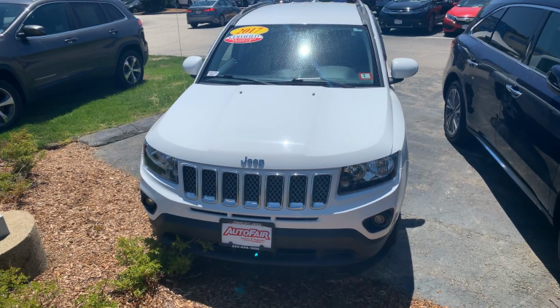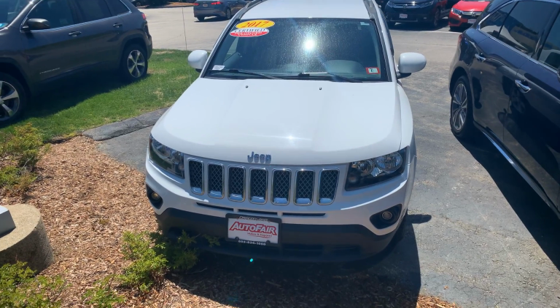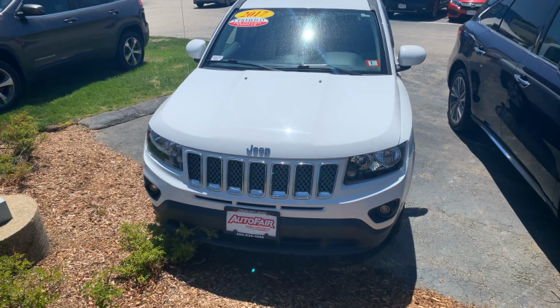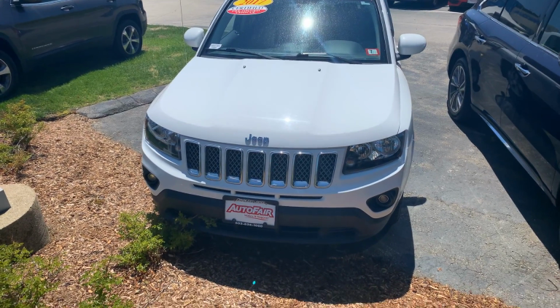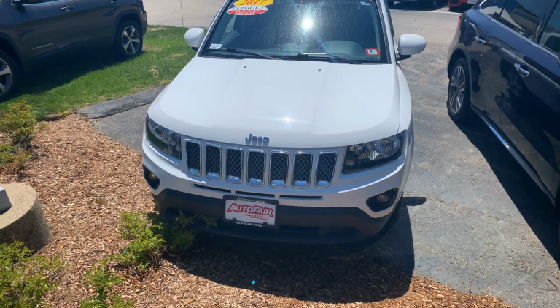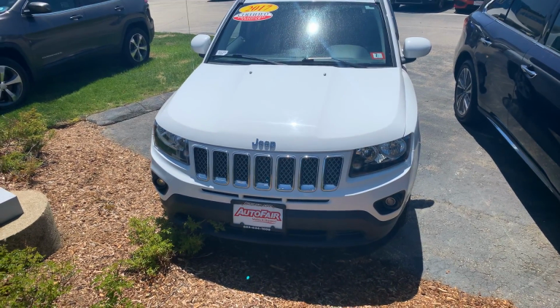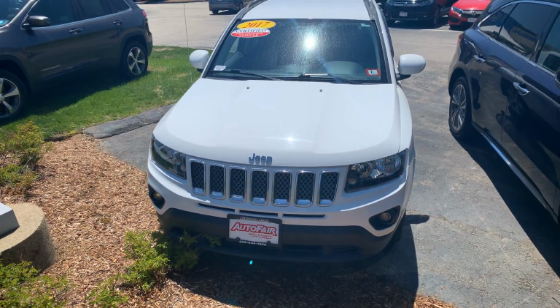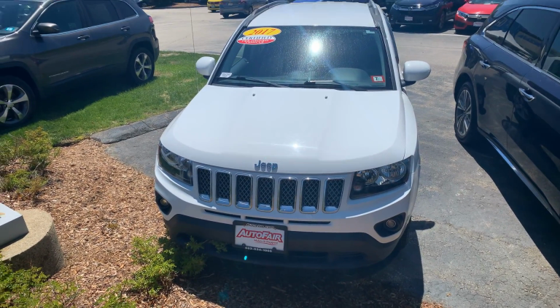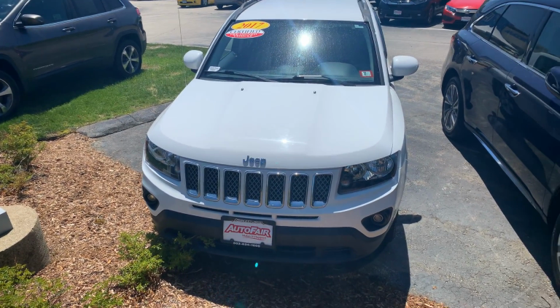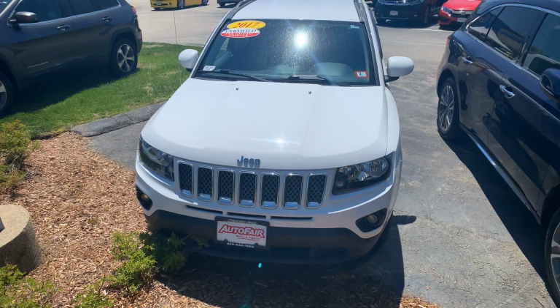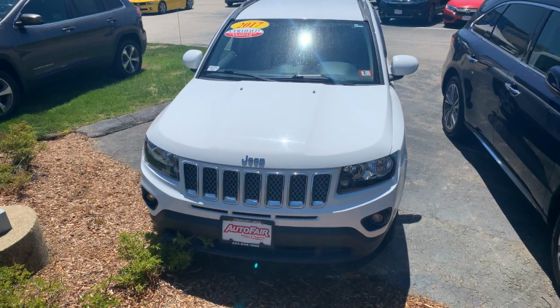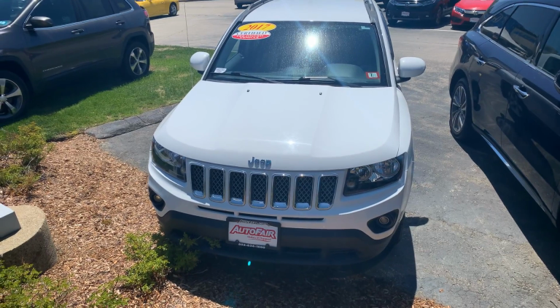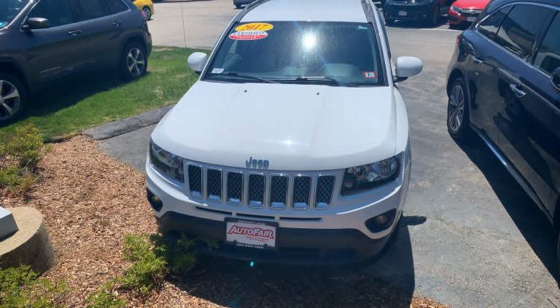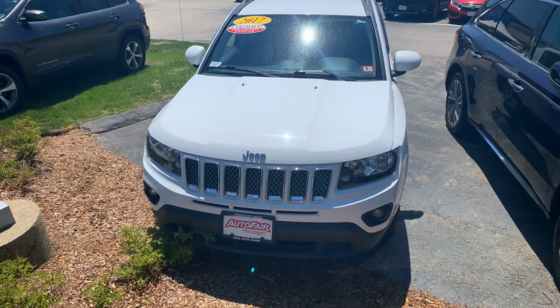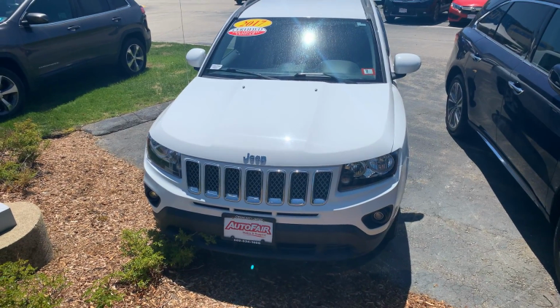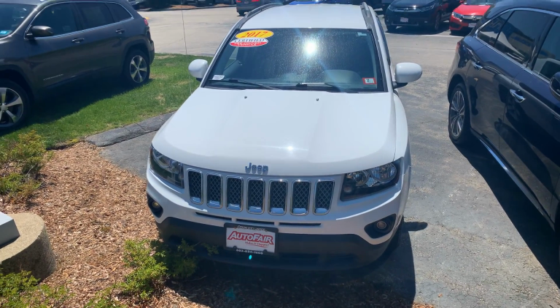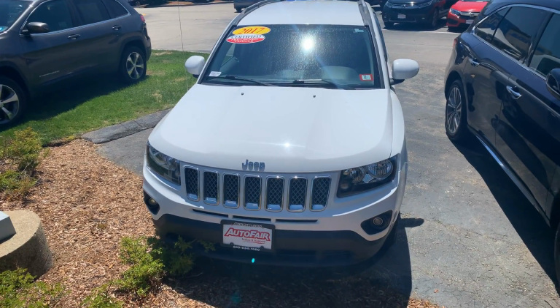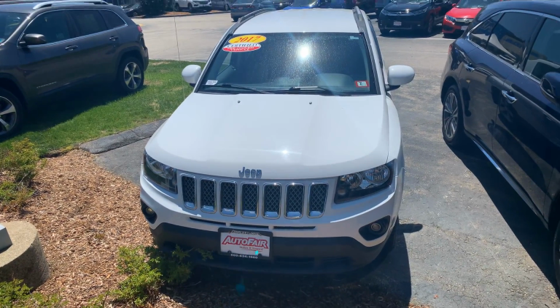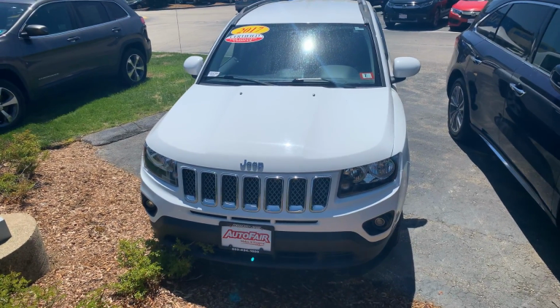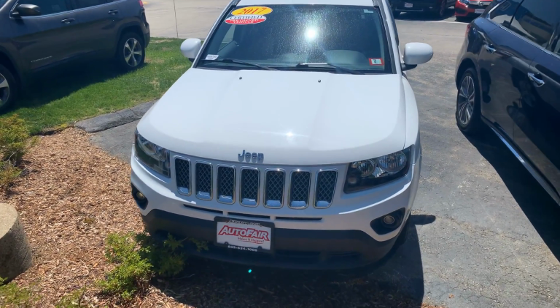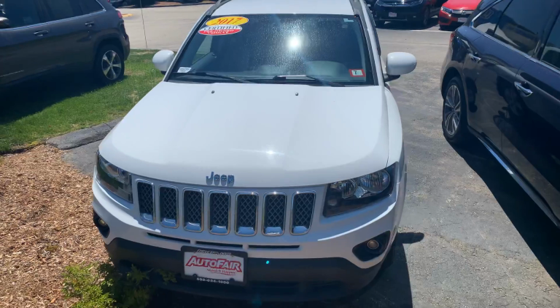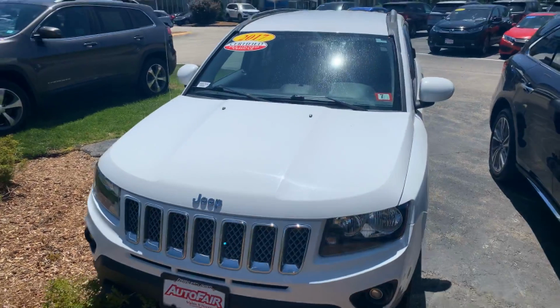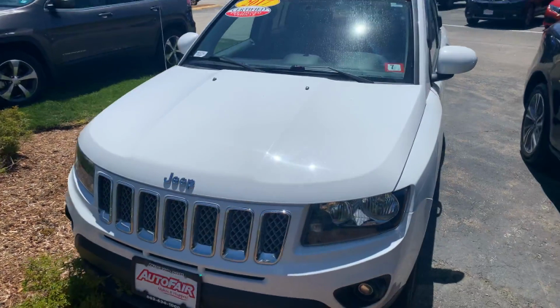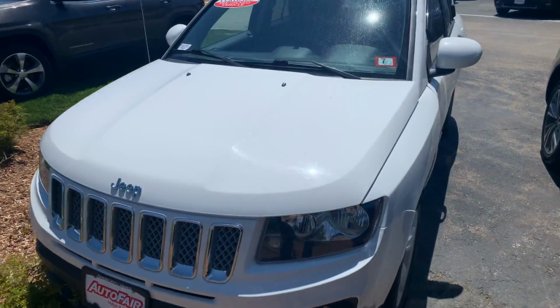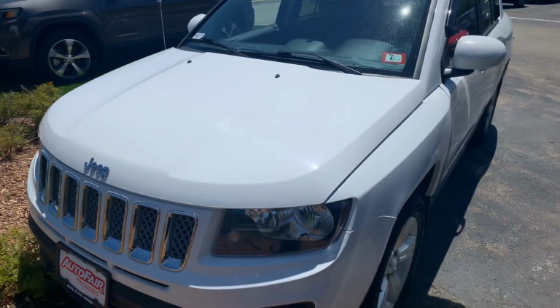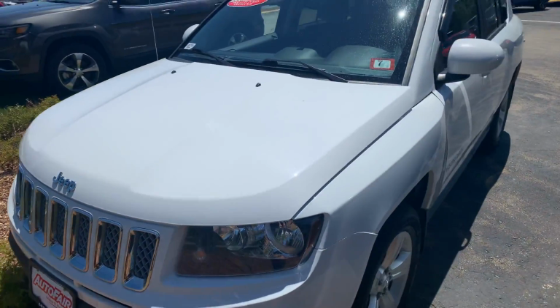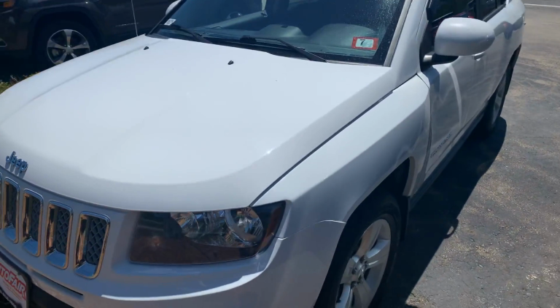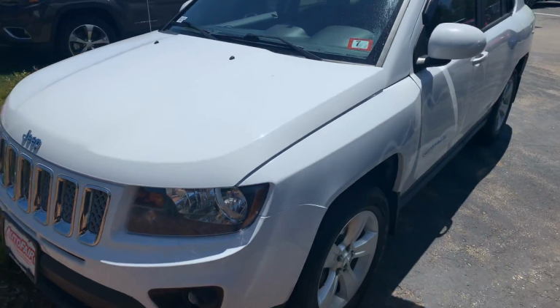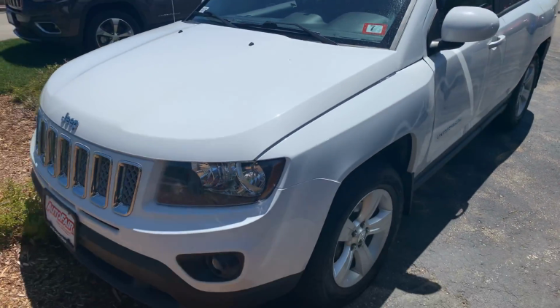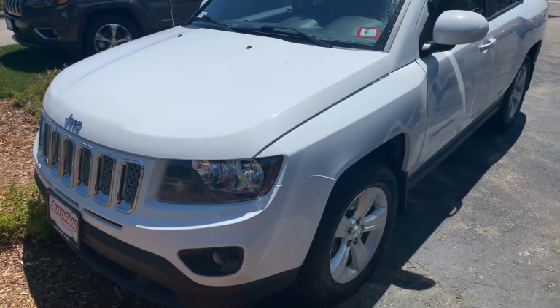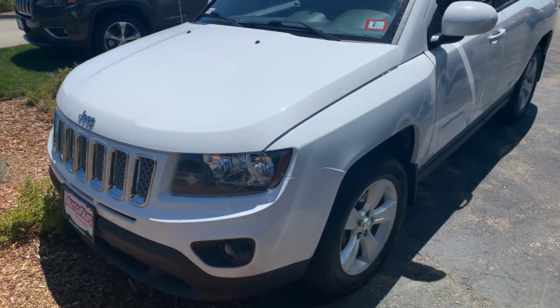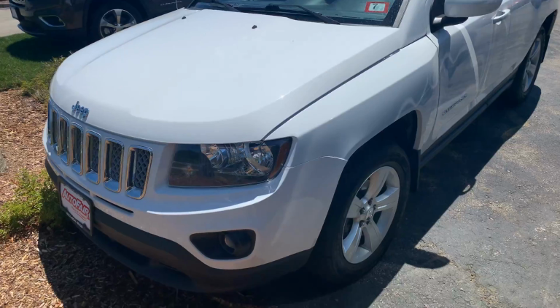Hi Richard, this is Steve over at AutoFair Honda in Manchester, New Hampshire. Just wanted to show you a quick walk-around video of the 2017 AutoFair certified Jeep Compass that you inquired about. This vehicle seems to be in great condition for the year and mileage.